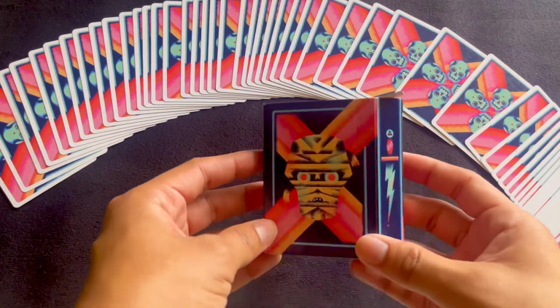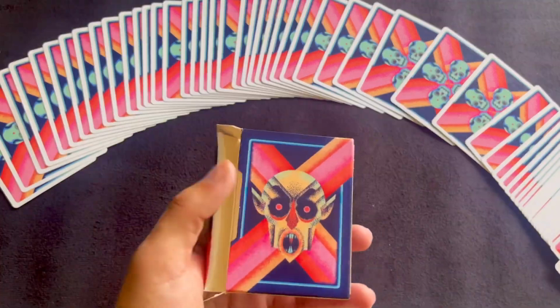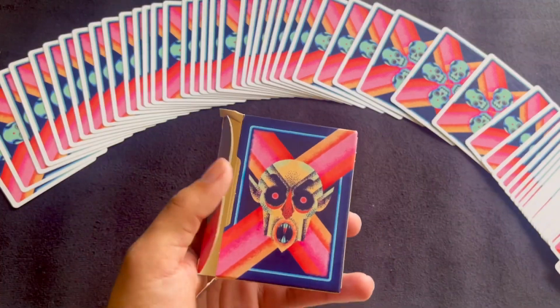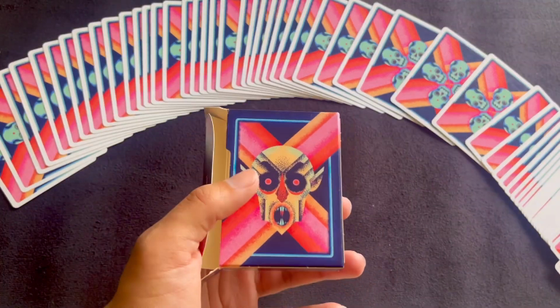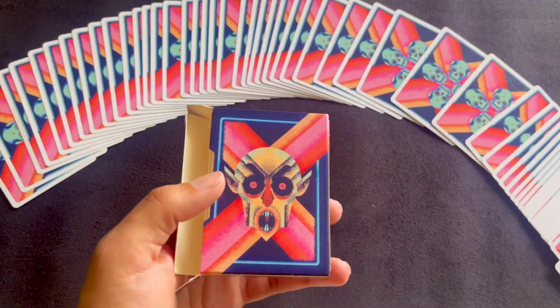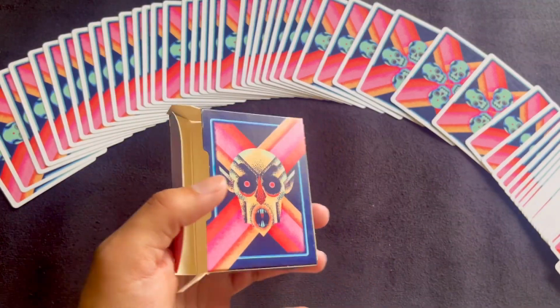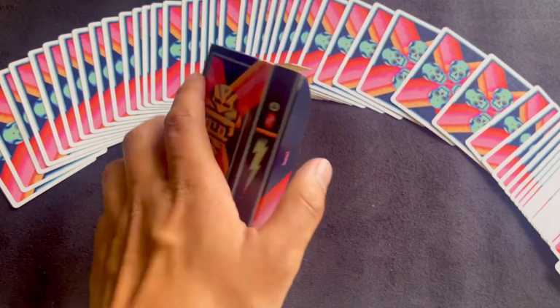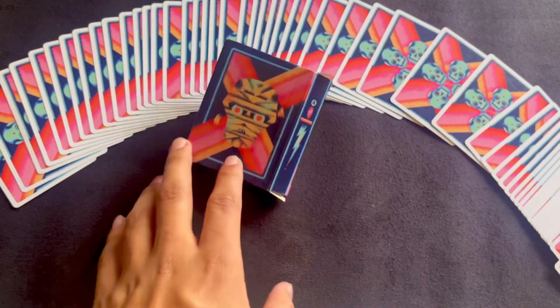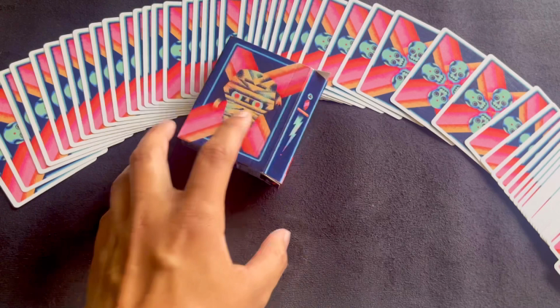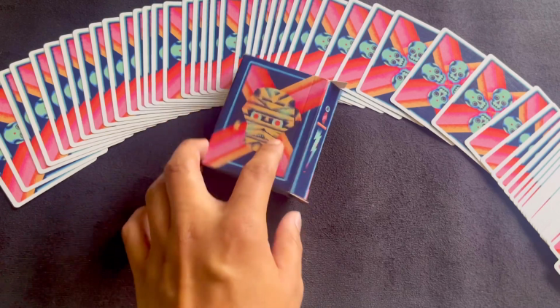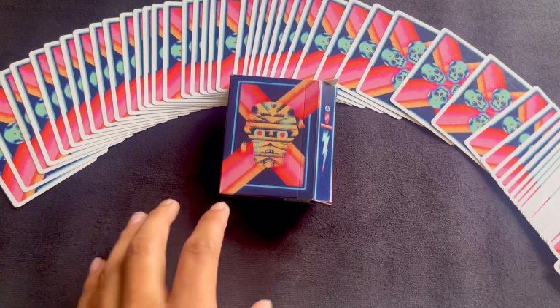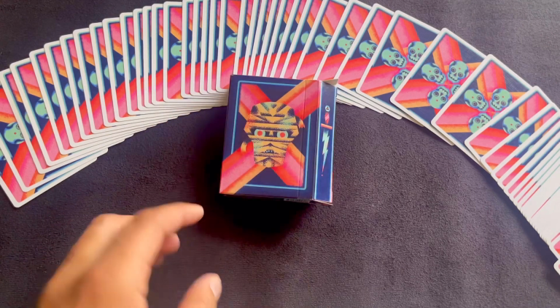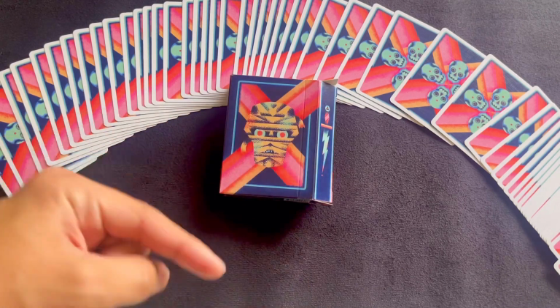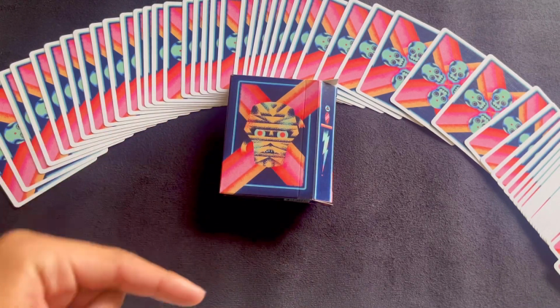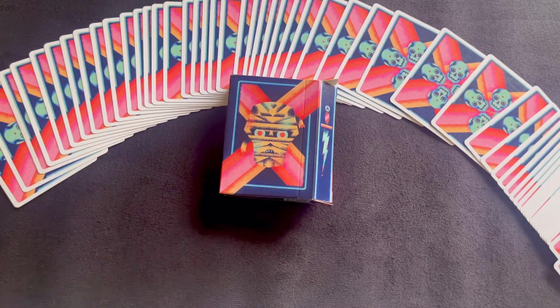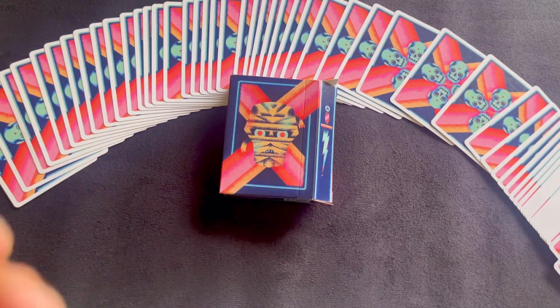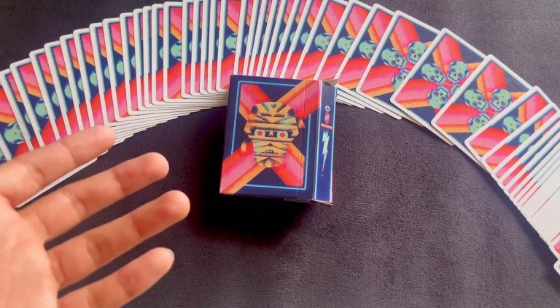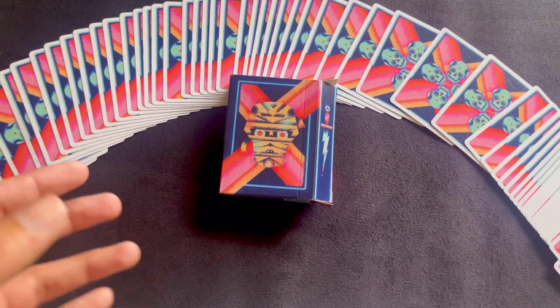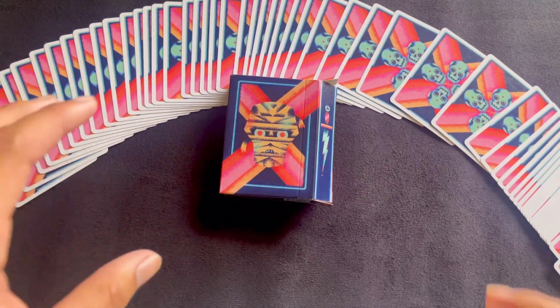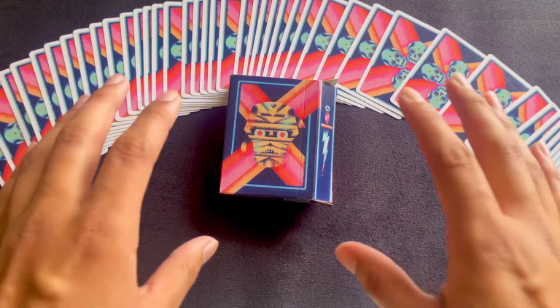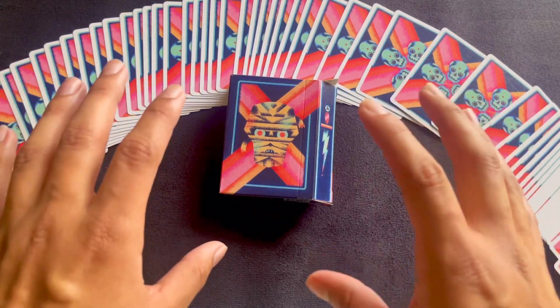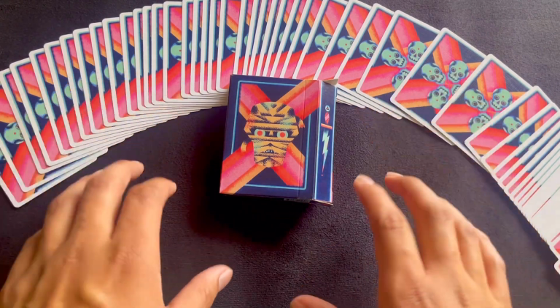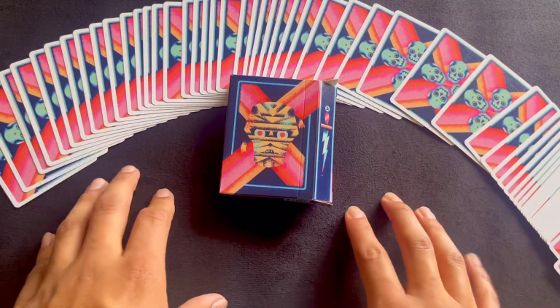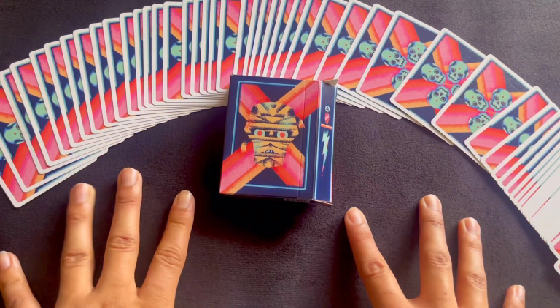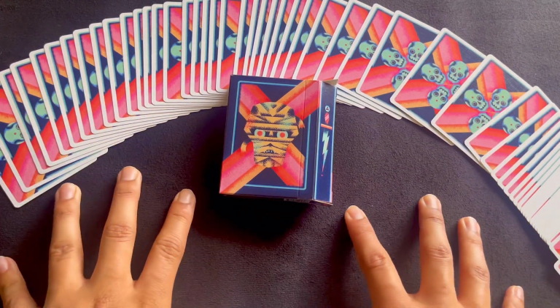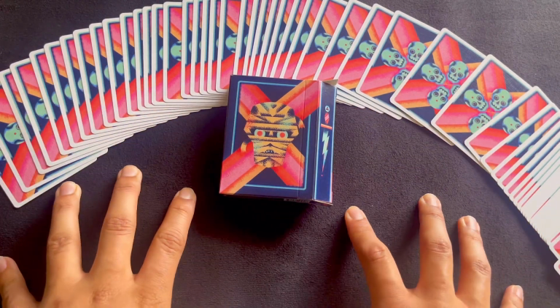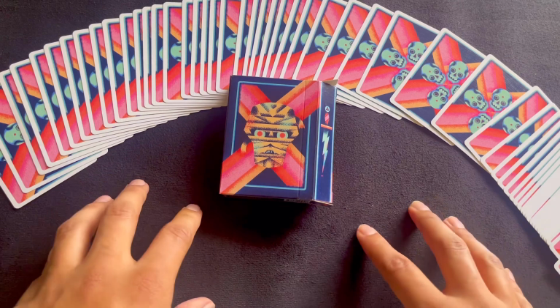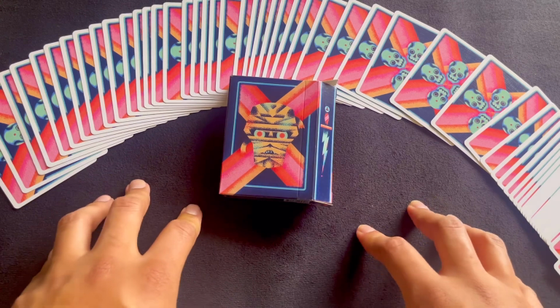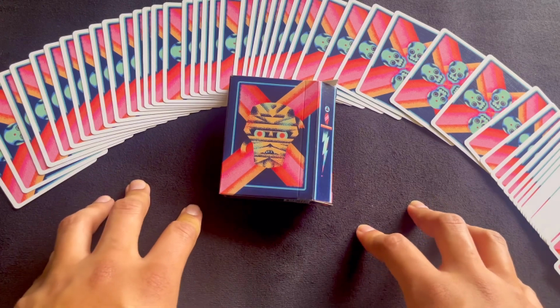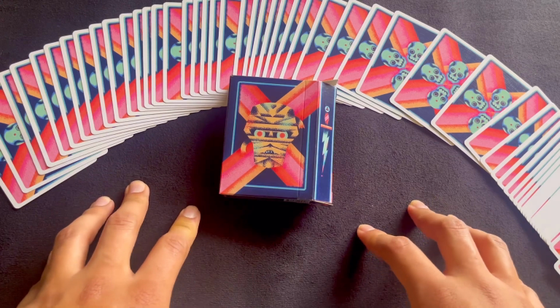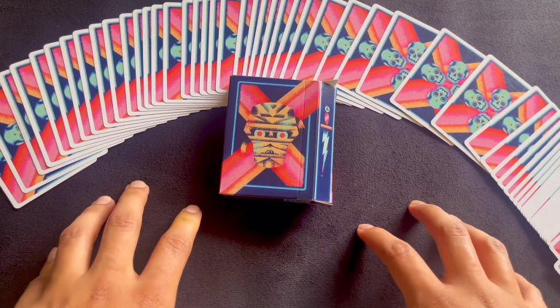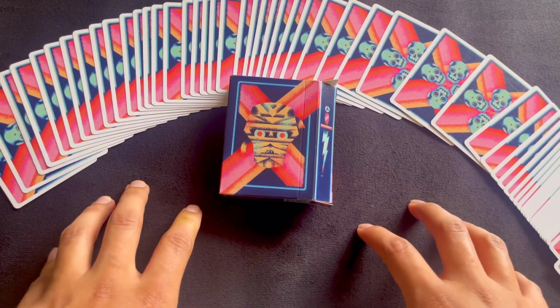These are pretty sure out of print. If I can find a link I will put it down below; if I cannot, these are still available through secondhand shops. With that, I hope to see you back in the next video.